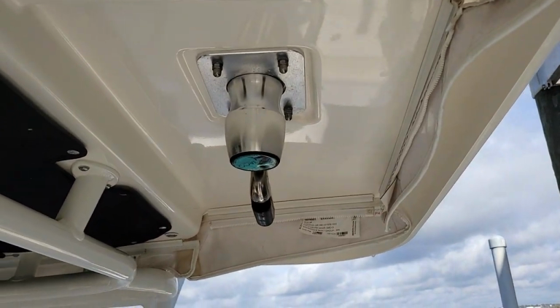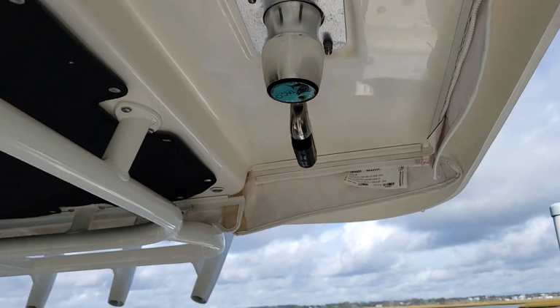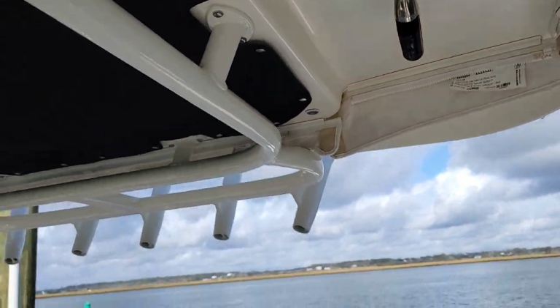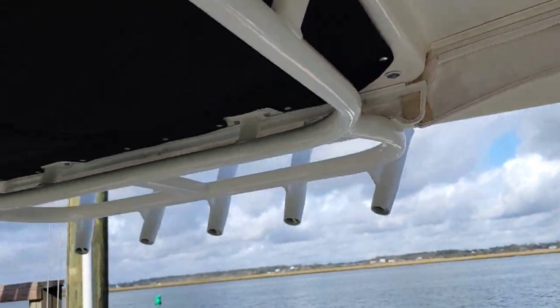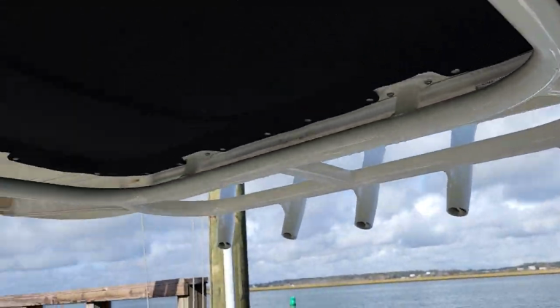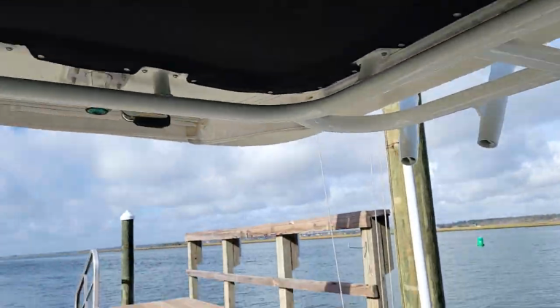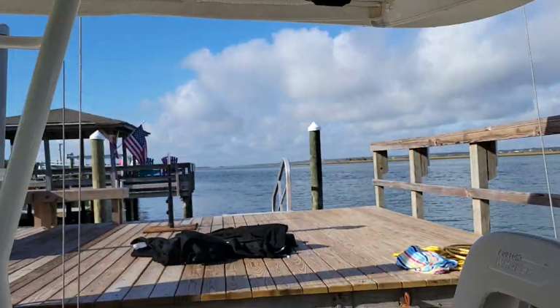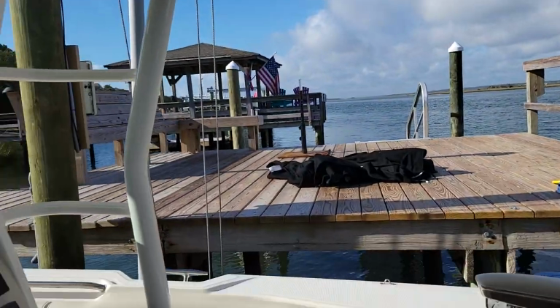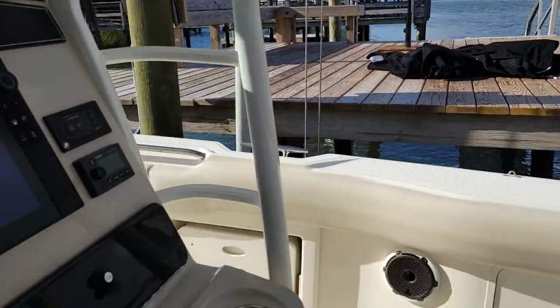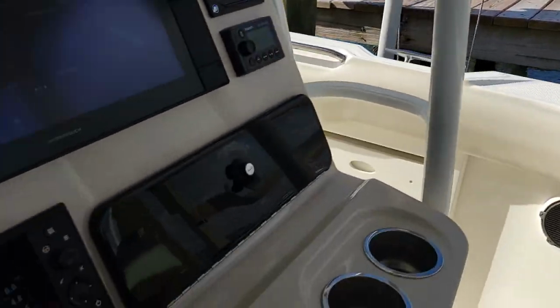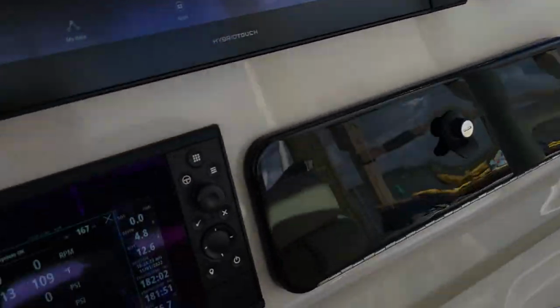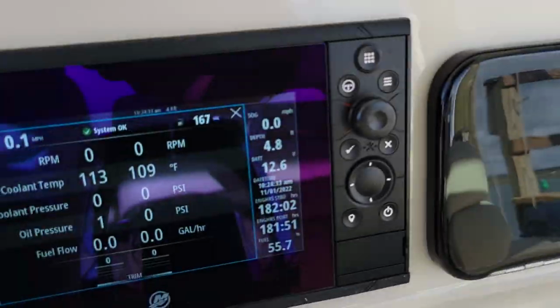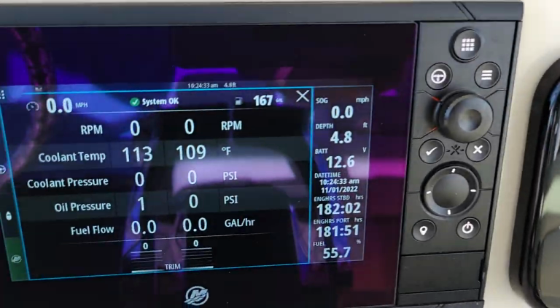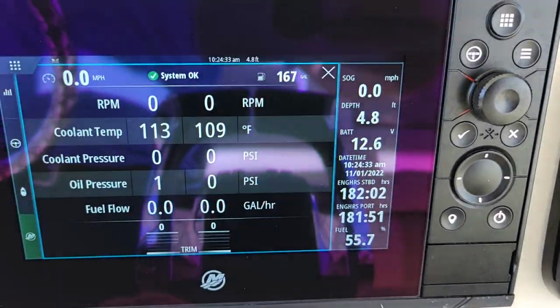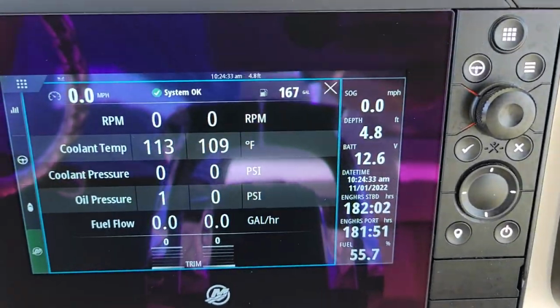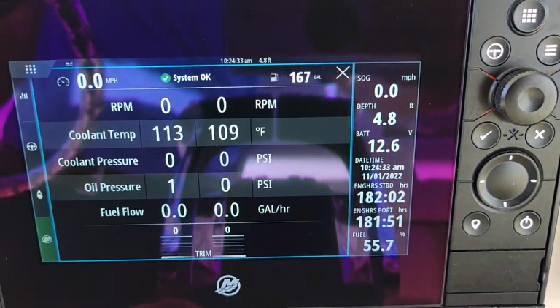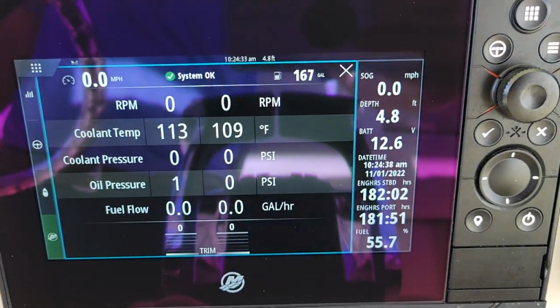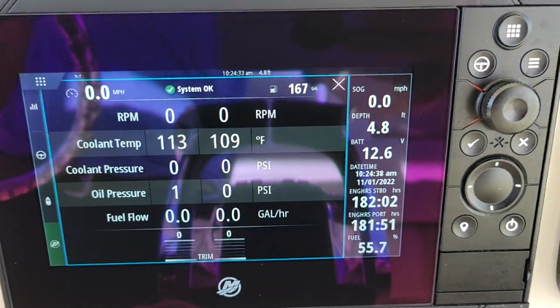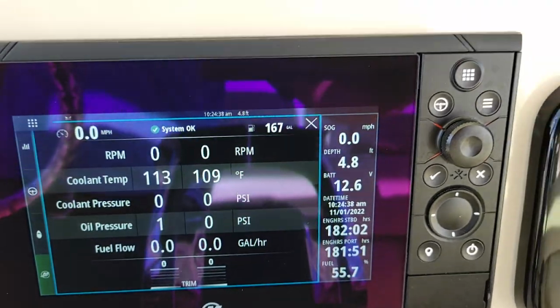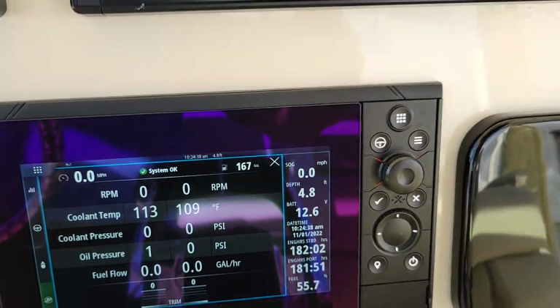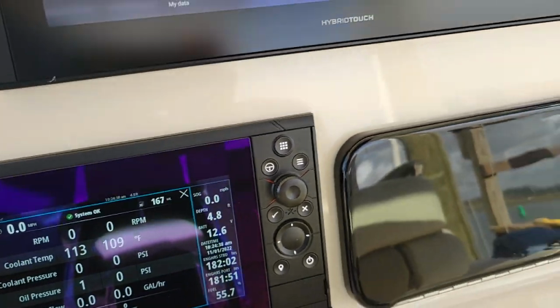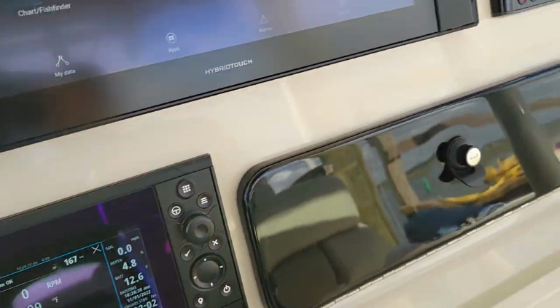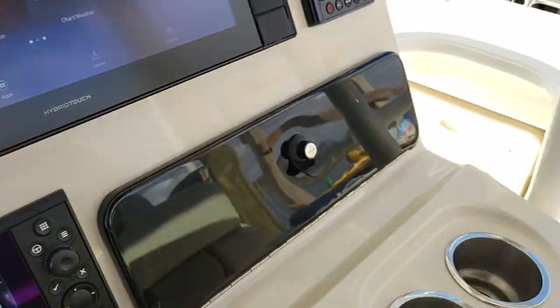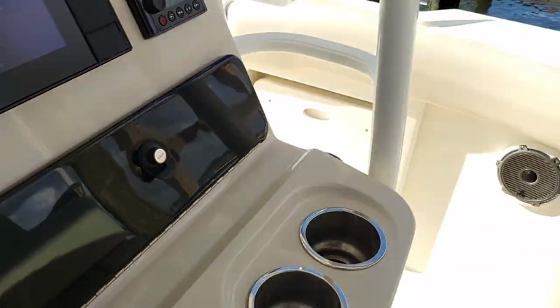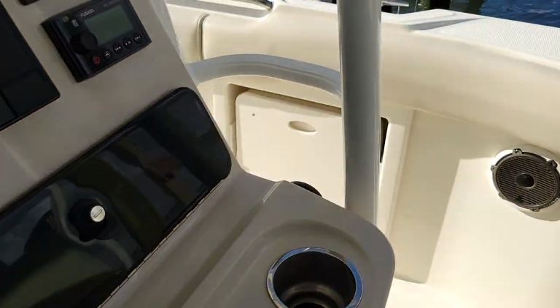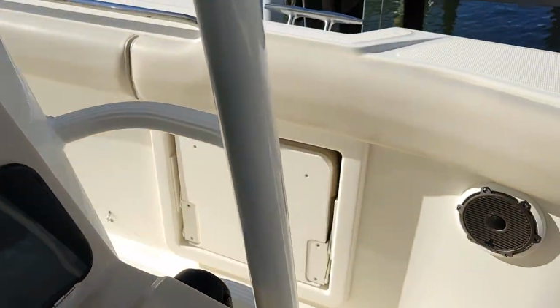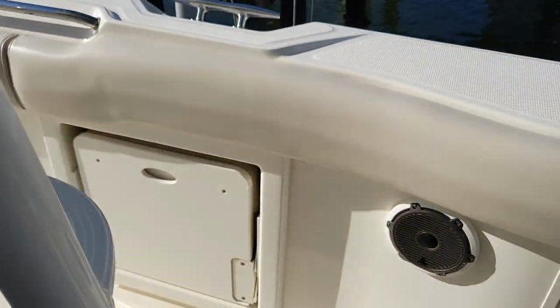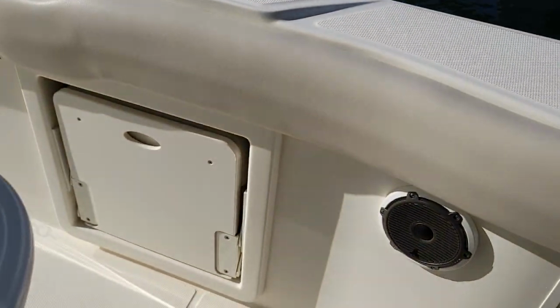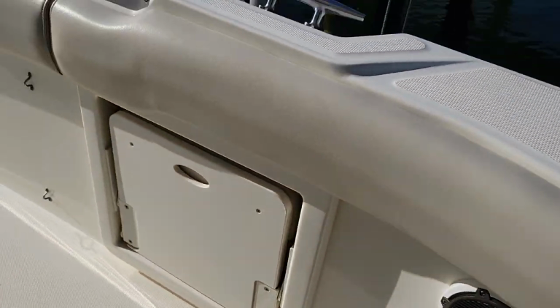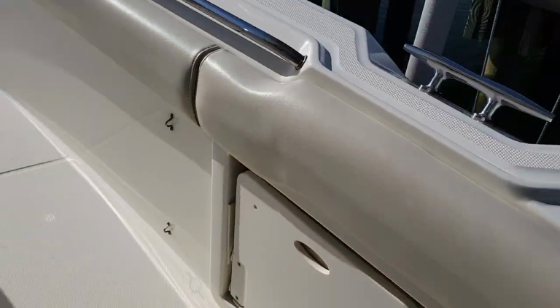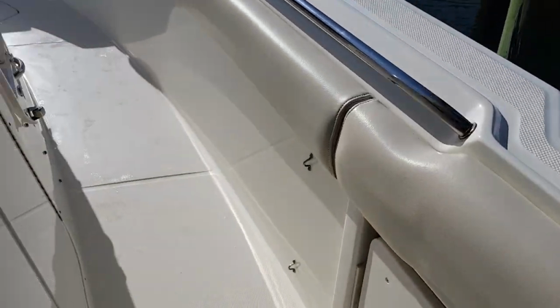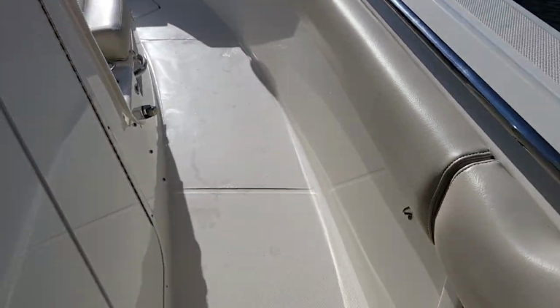Taco outriggers. The boat has 182 hours — it is still being used, so those will go up some.